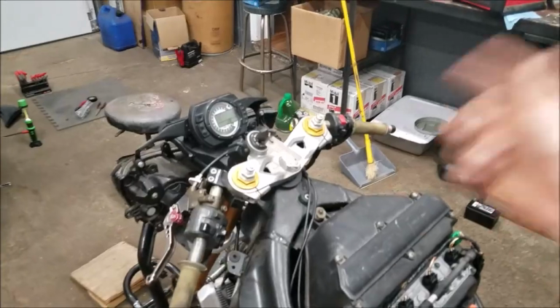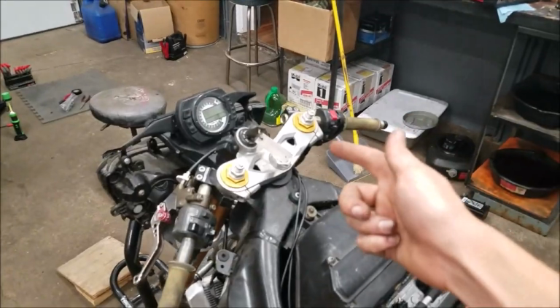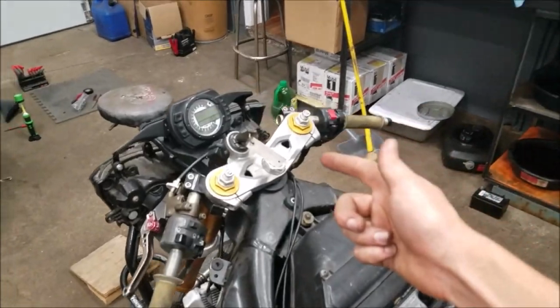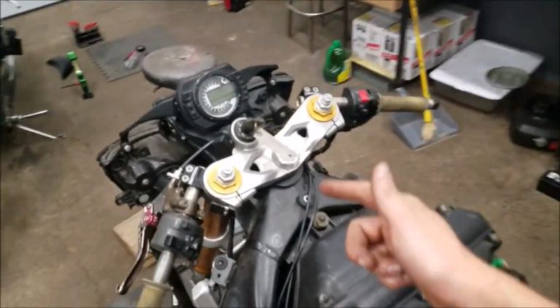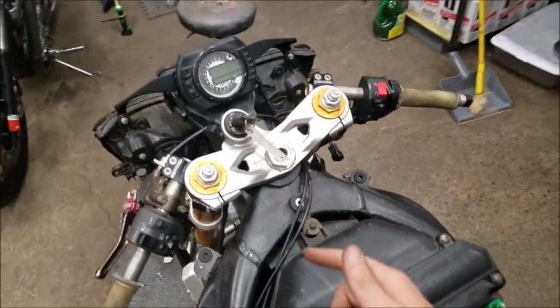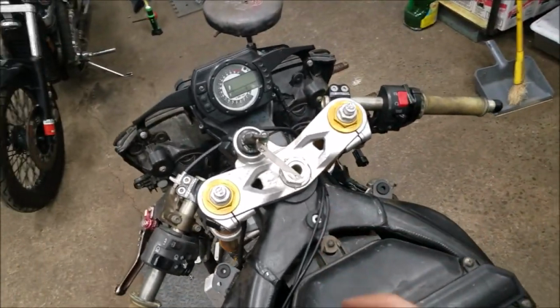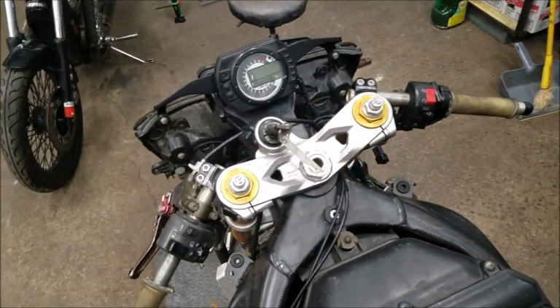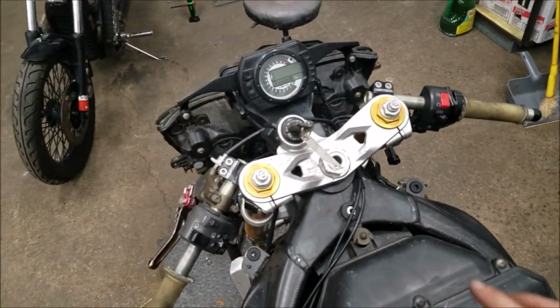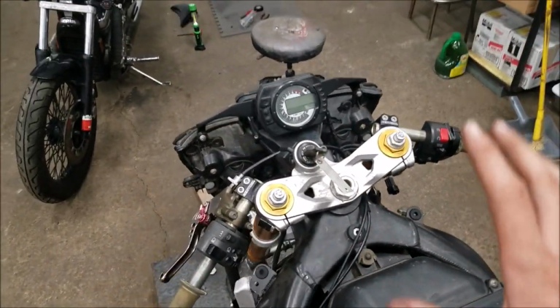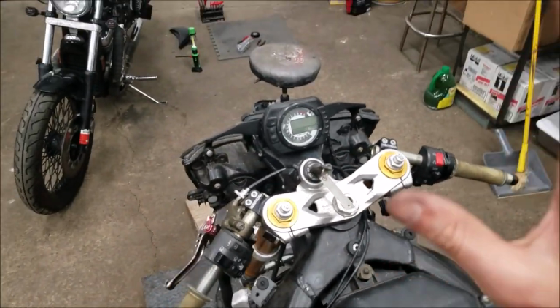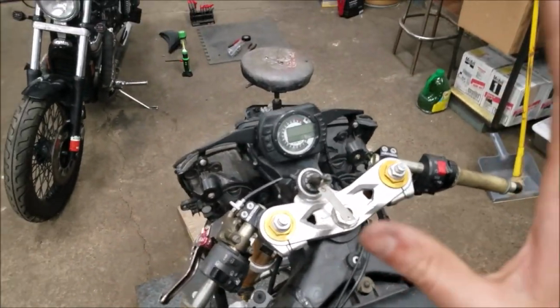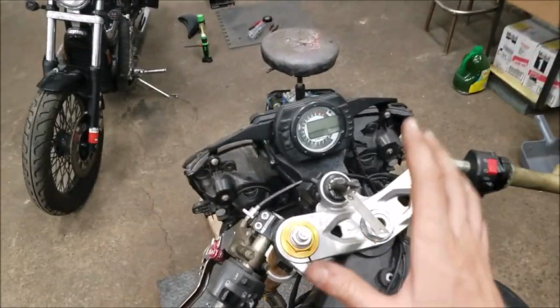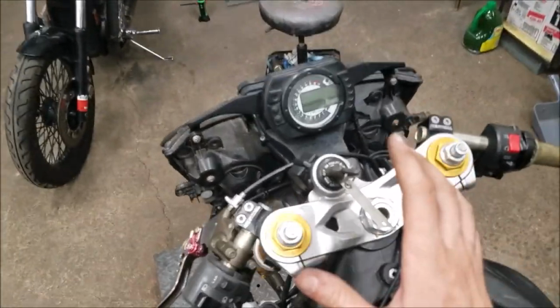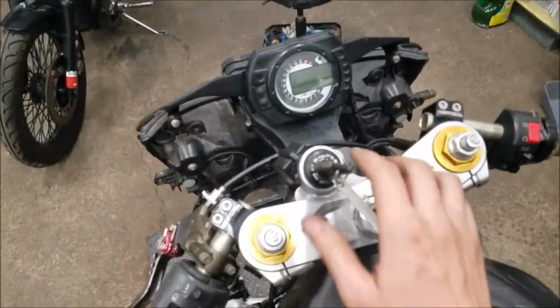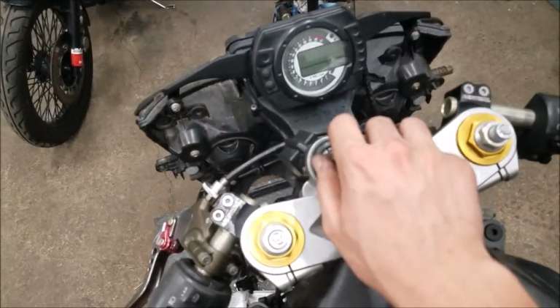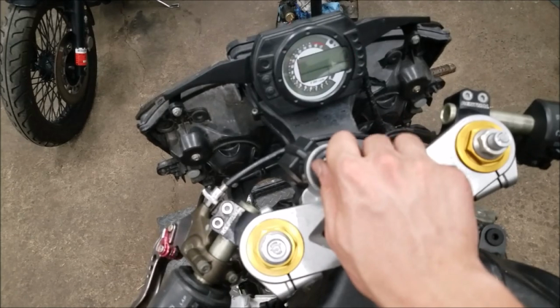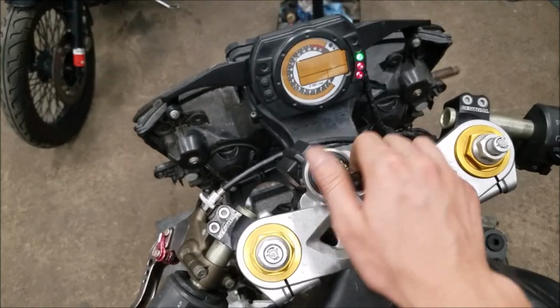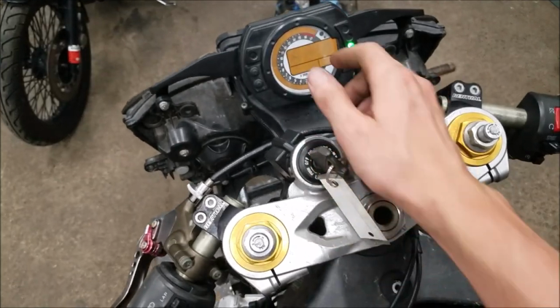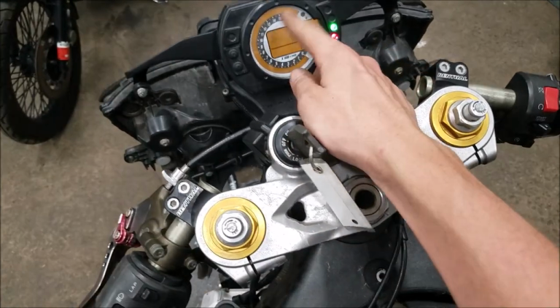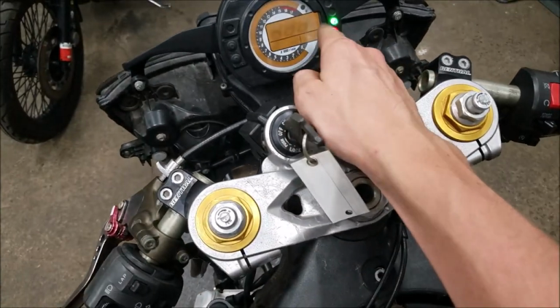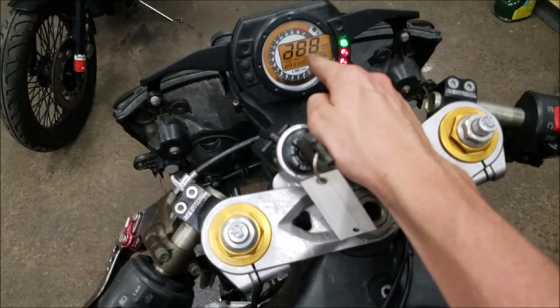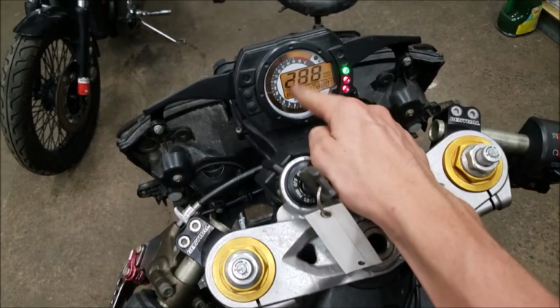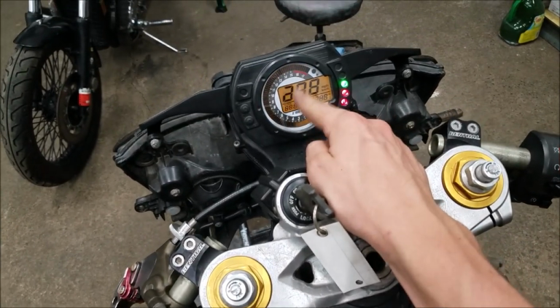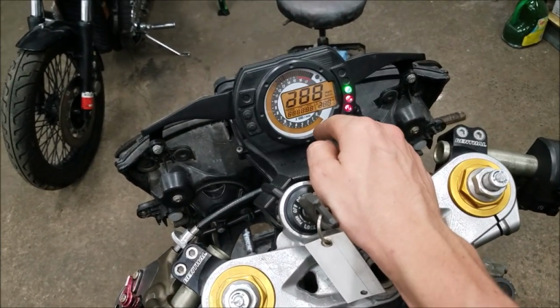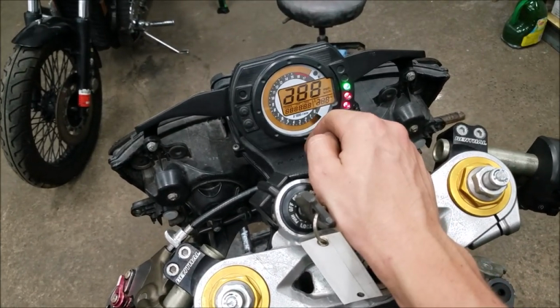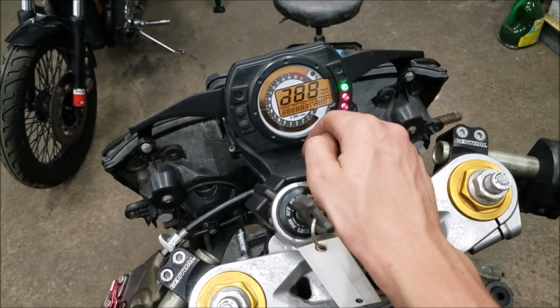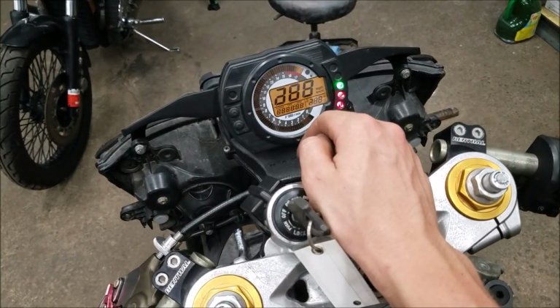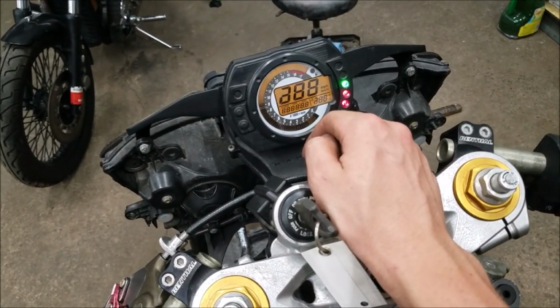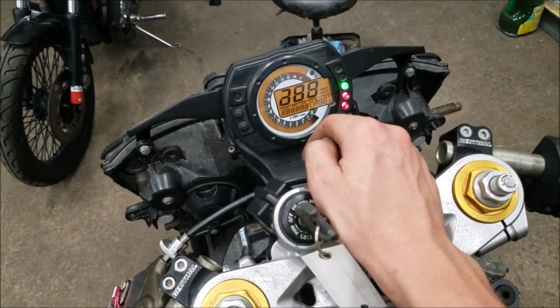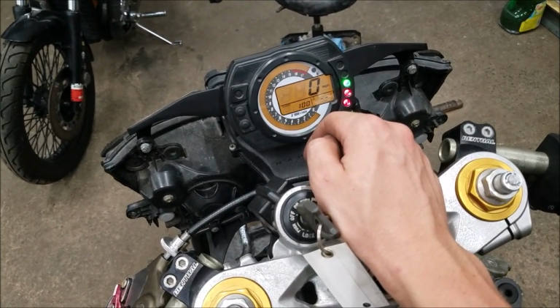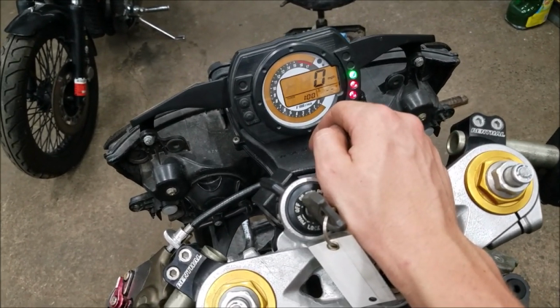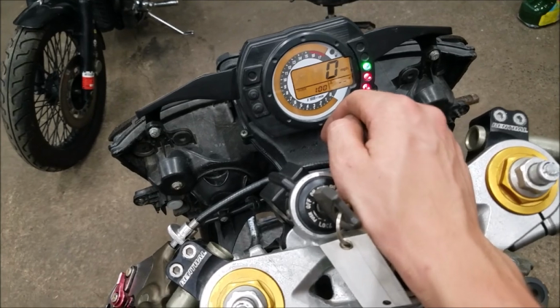What is up guys? Rob here with RK Motorsports and today I'm going to be showing you guys how to change the backlighting color on your Kawasaki Ninja 636 gauge.